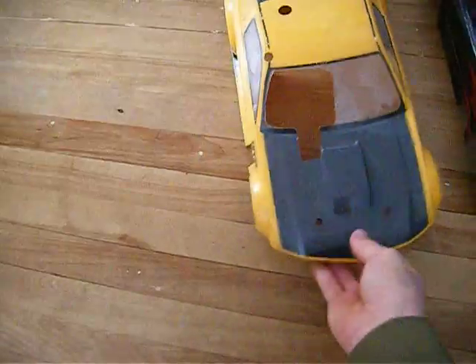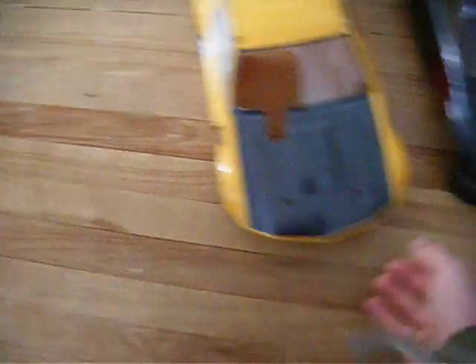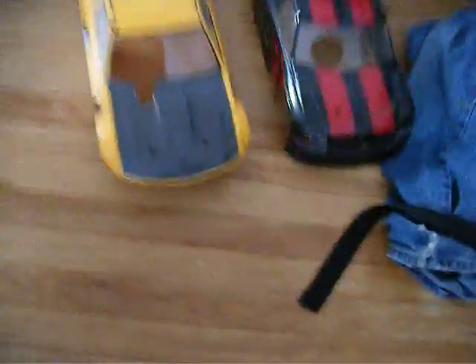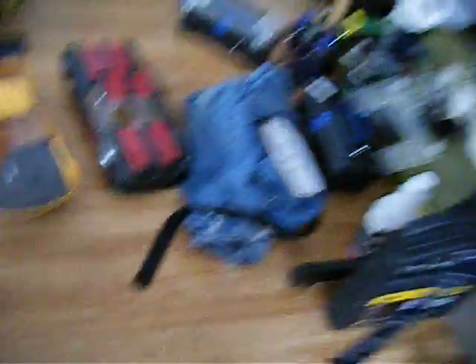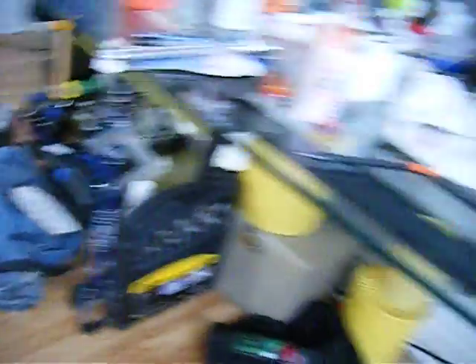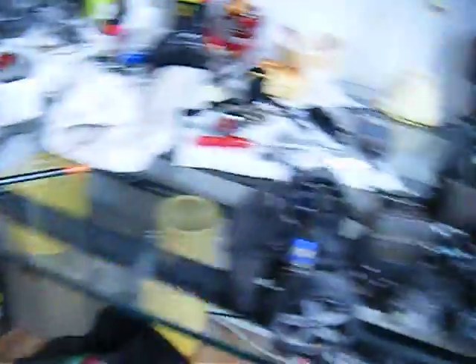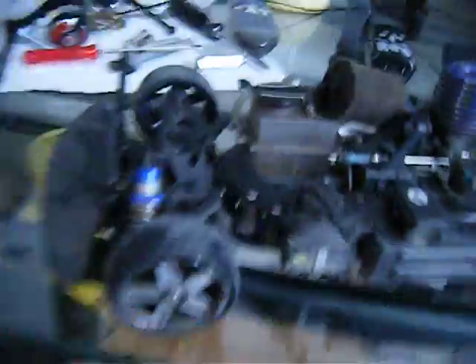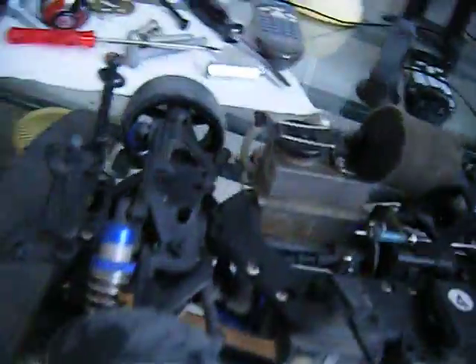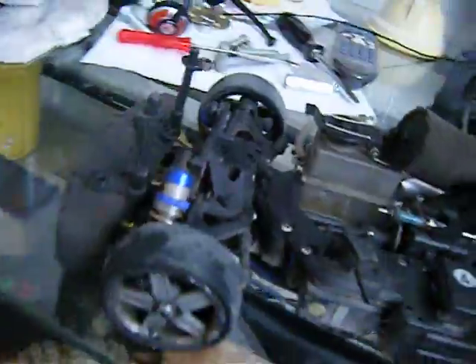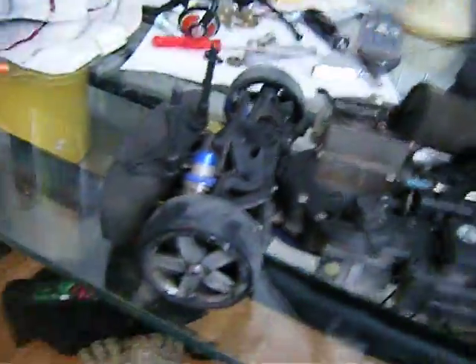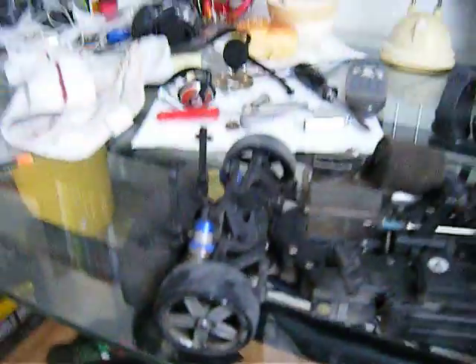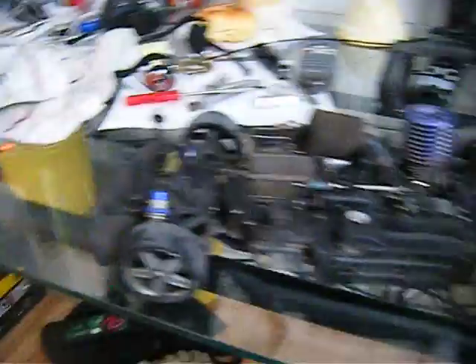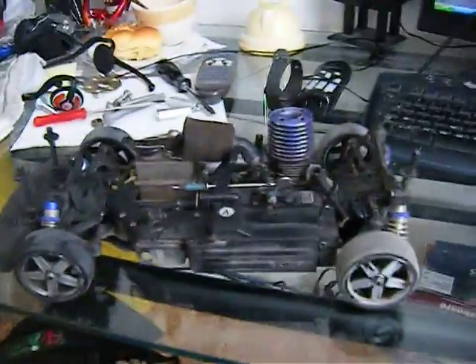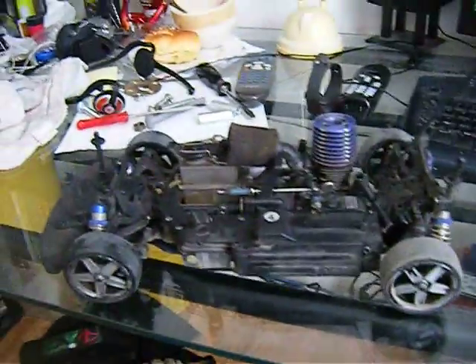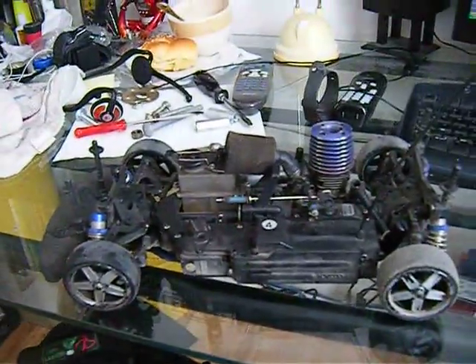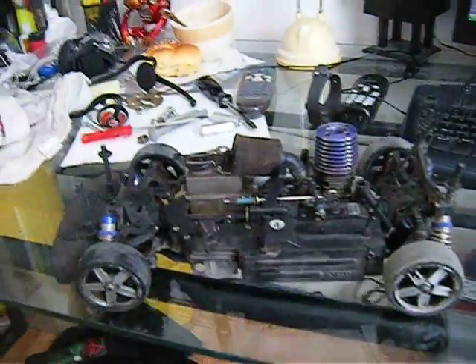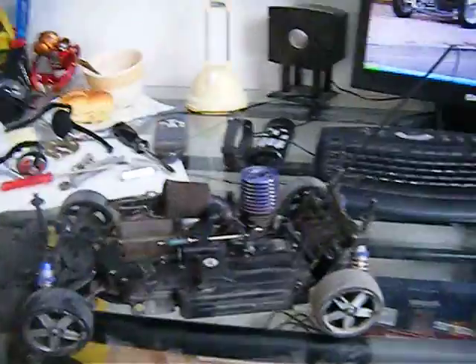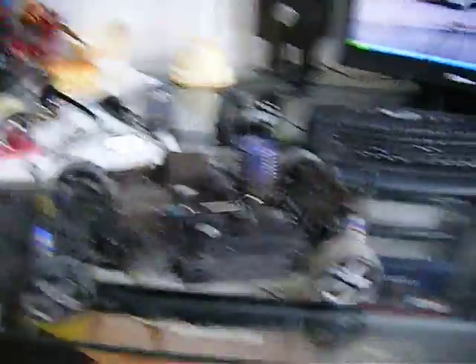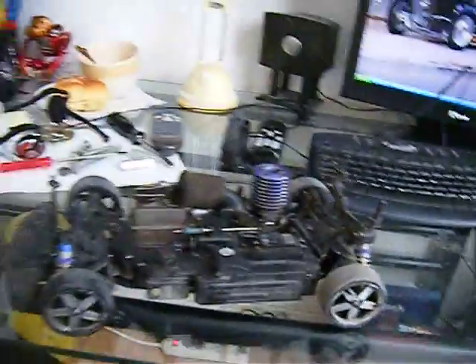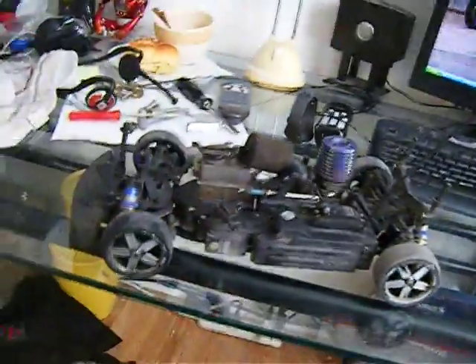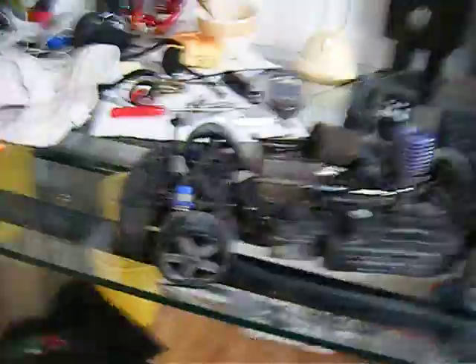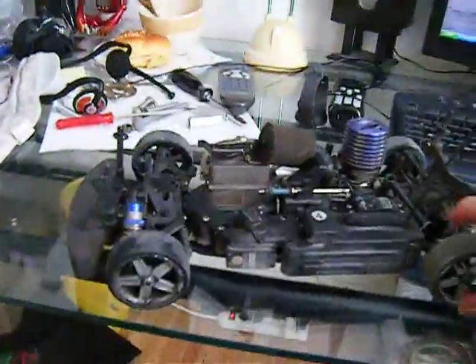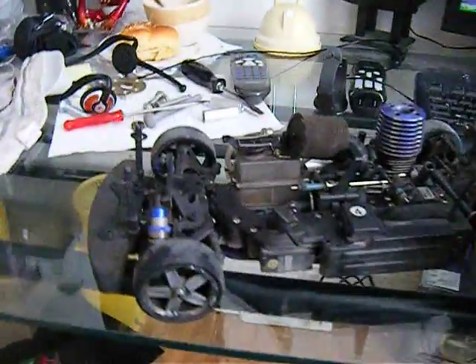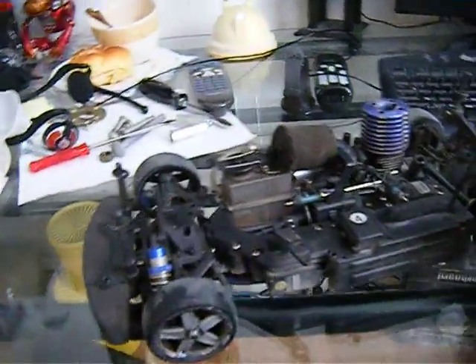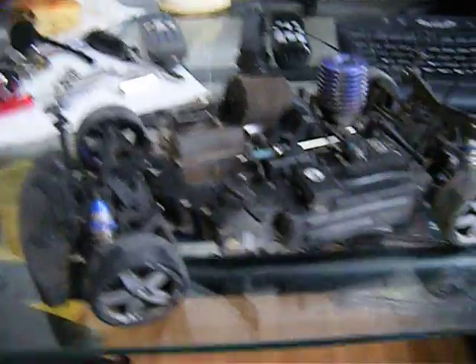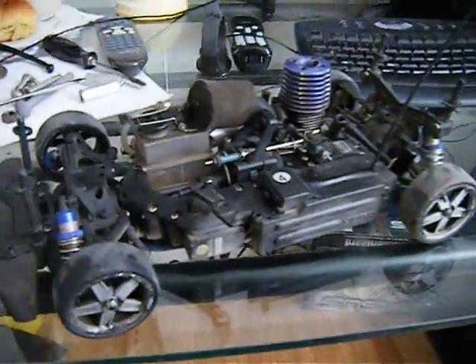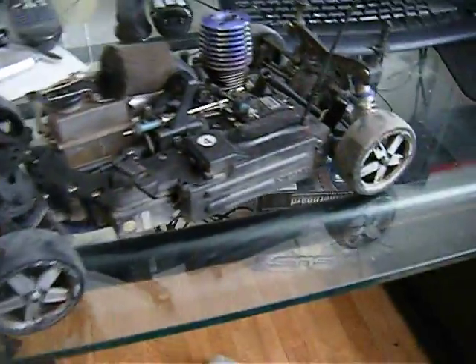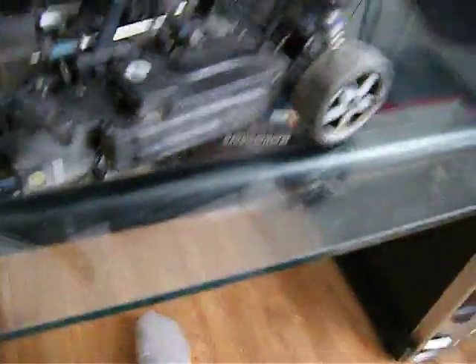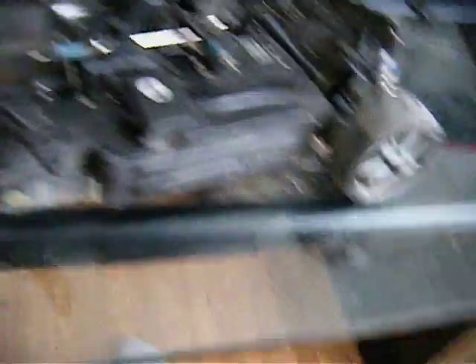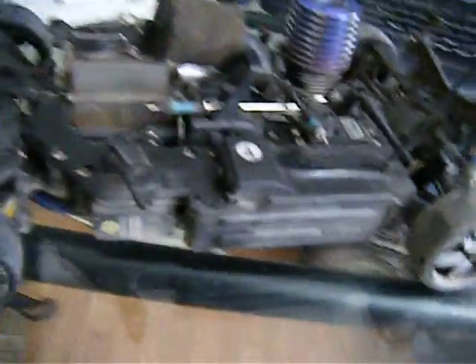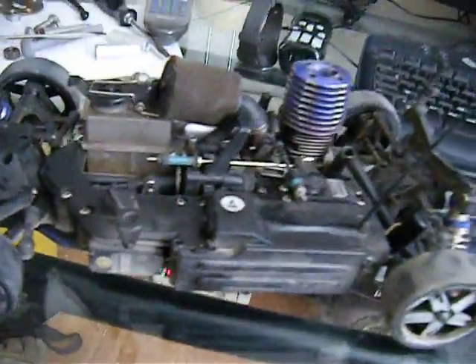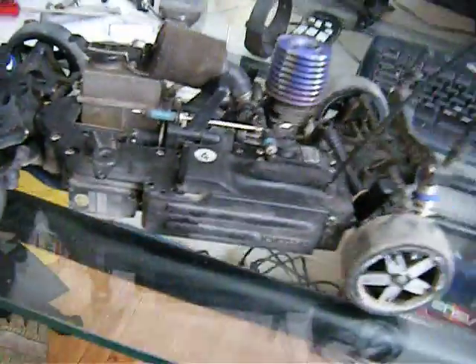Hey guys, let's go back in from that last video you just saw. I'm going to explain what the hell I was driving. It's a Kyosho FW-05T Plus frame with a GXR-15 engine.